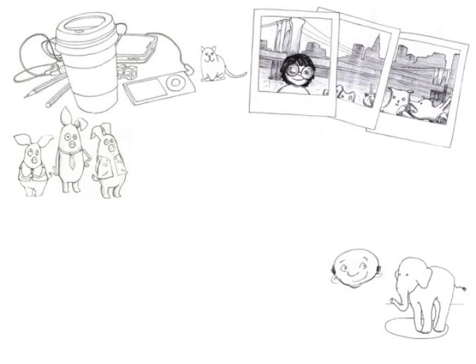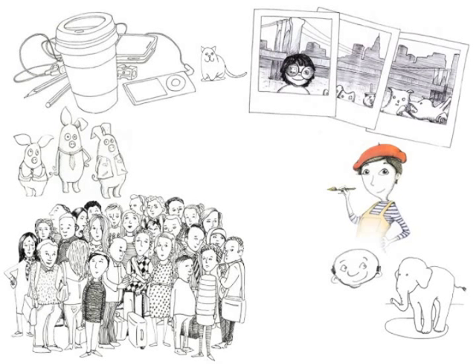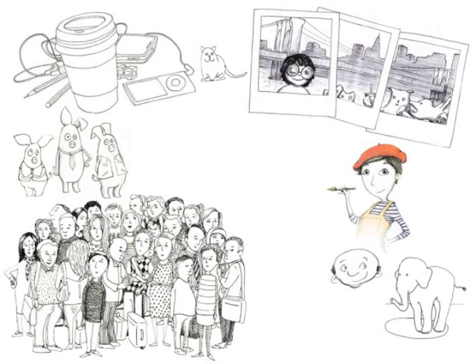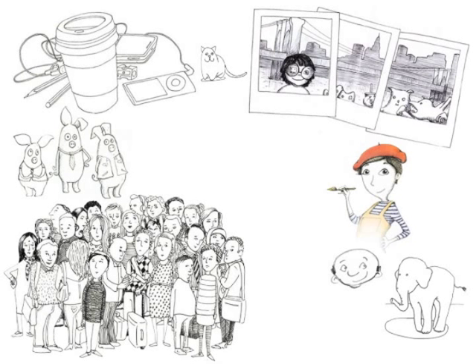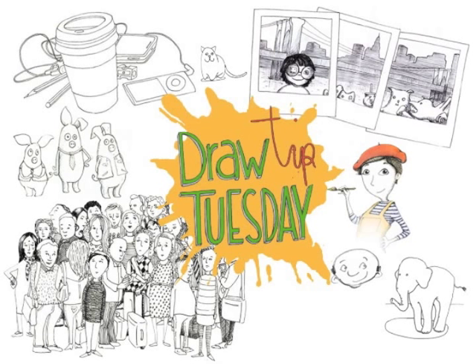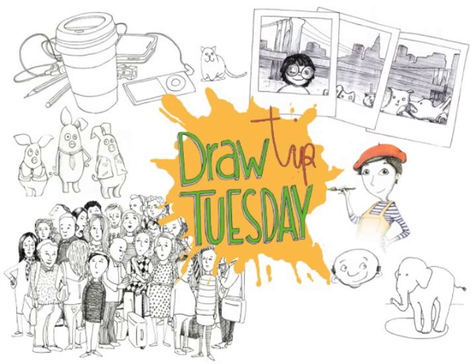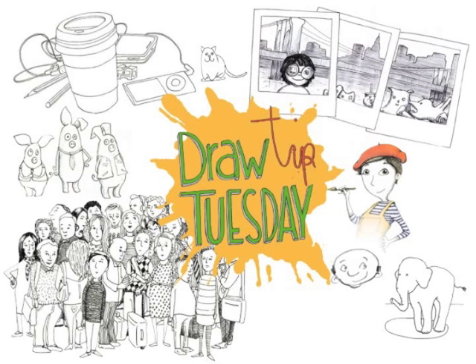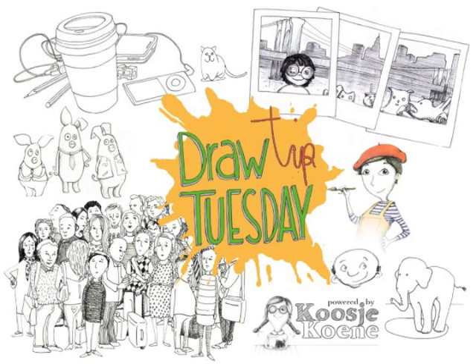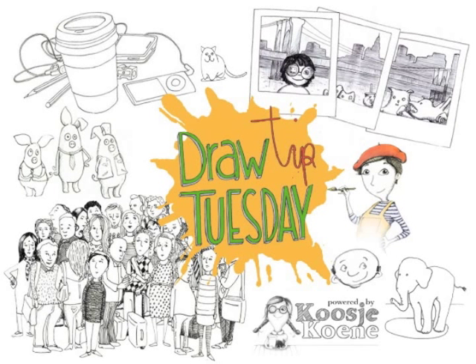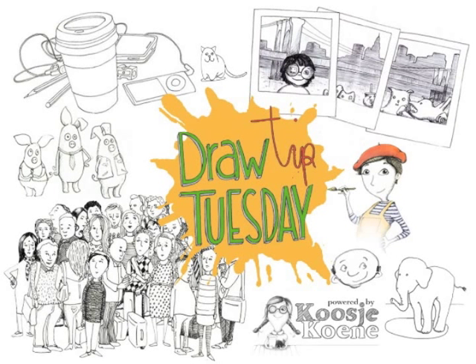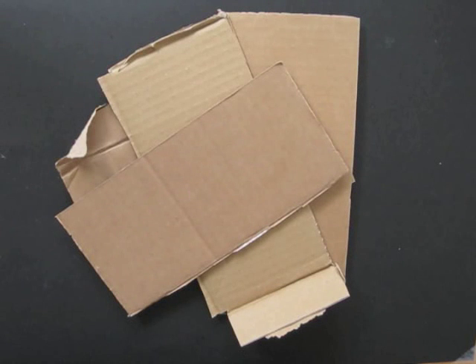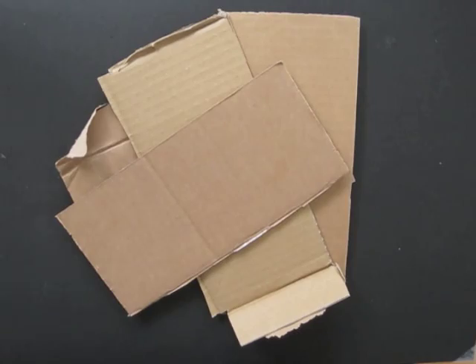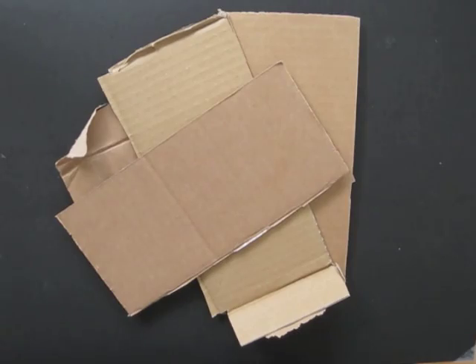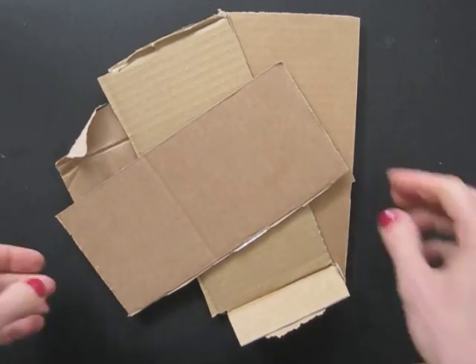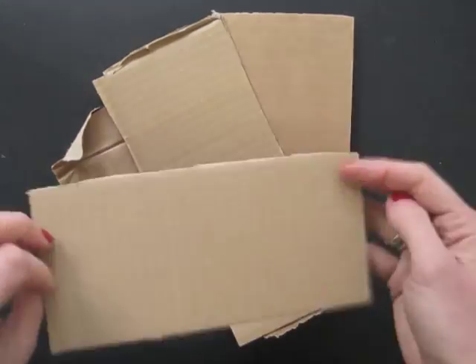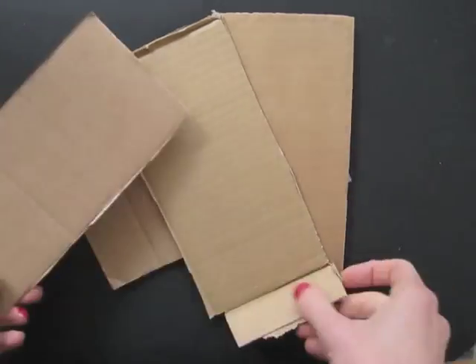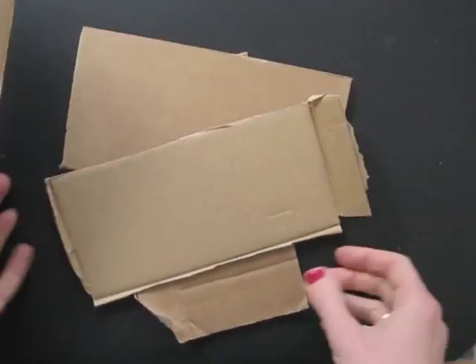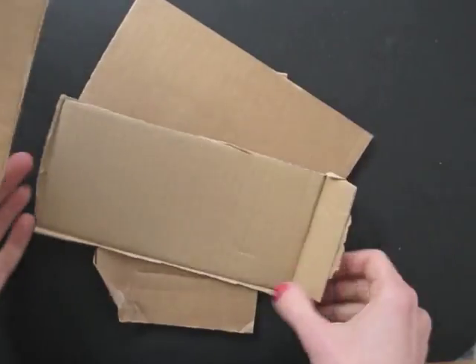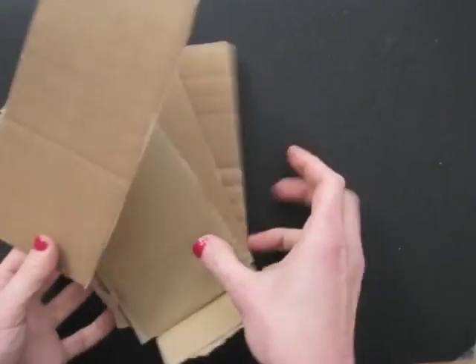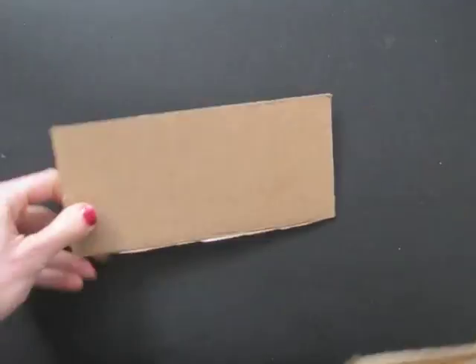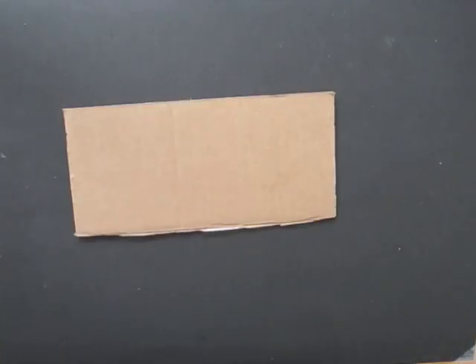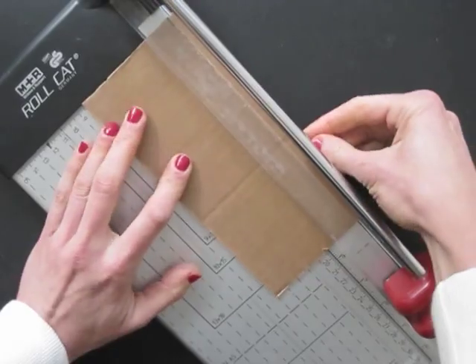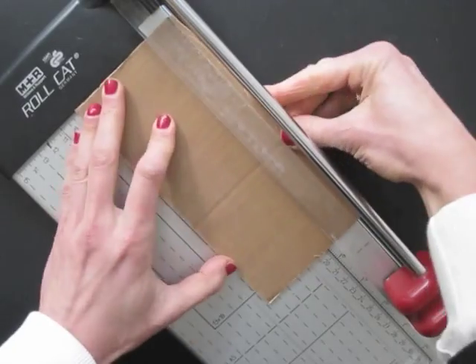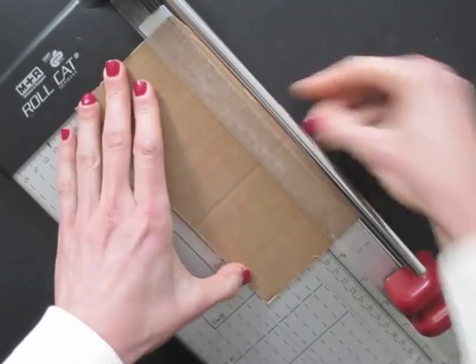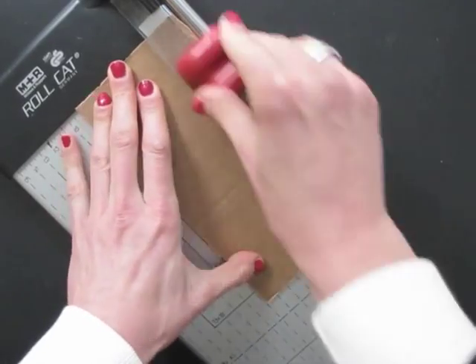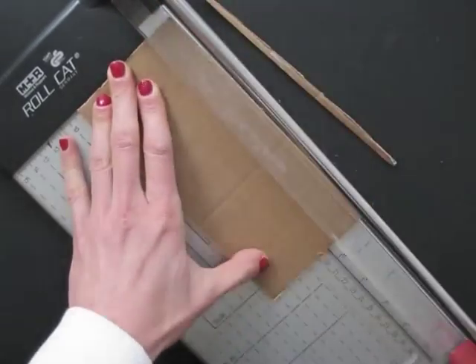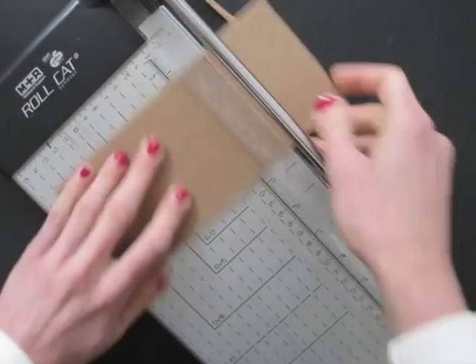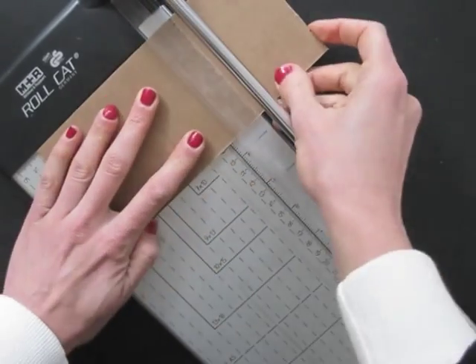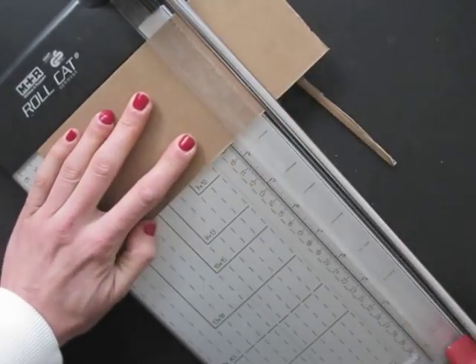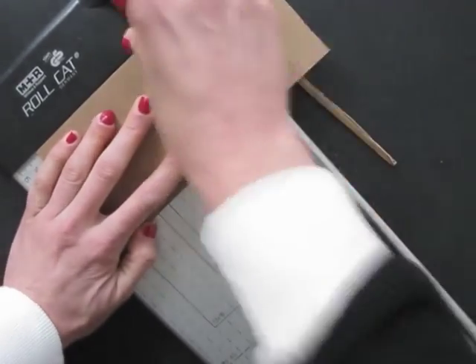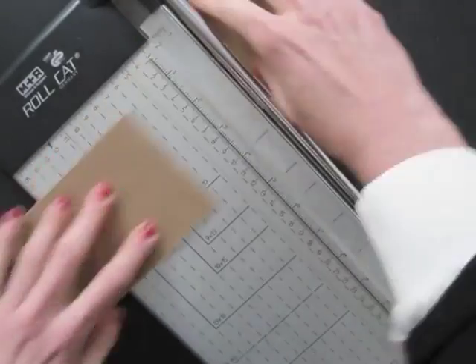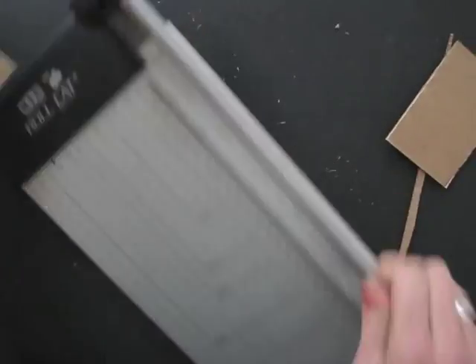Welcome to Draw Tip Tuesday! Let's recycle those cardboard boxes — we can make postcards out of them.